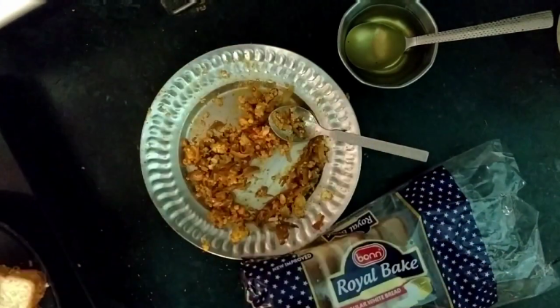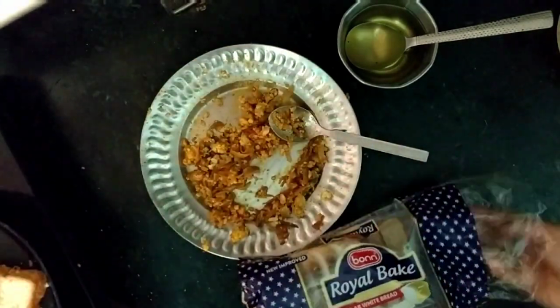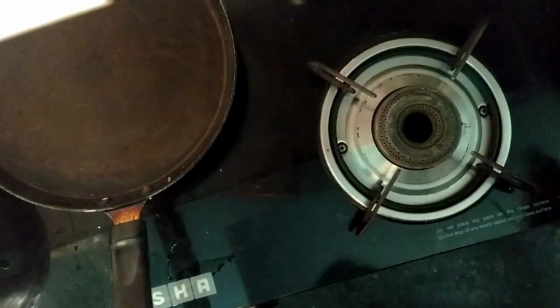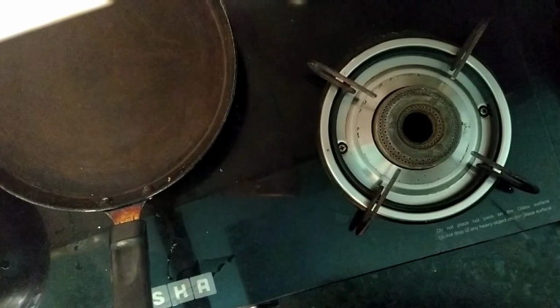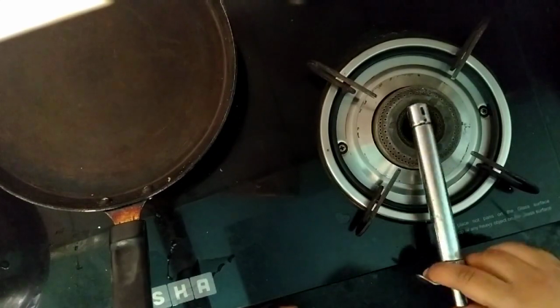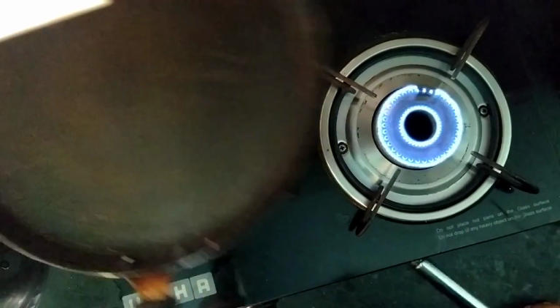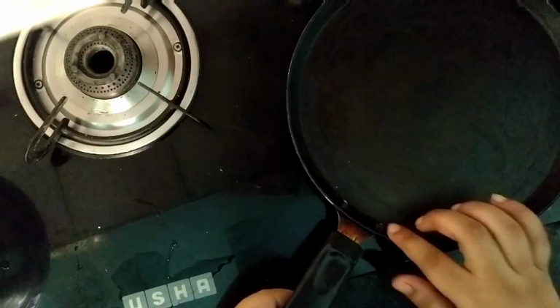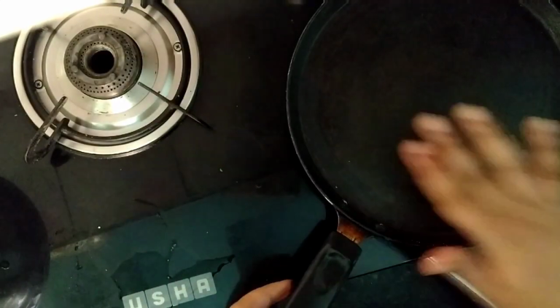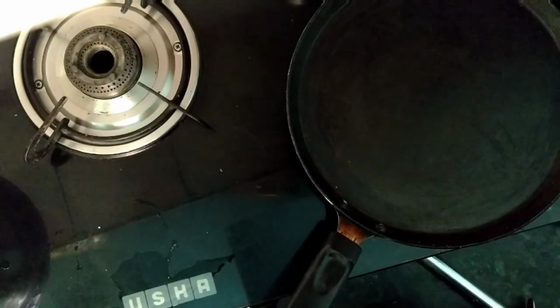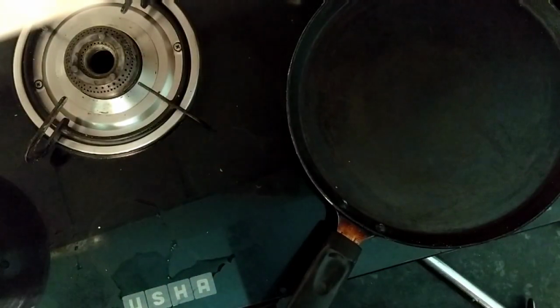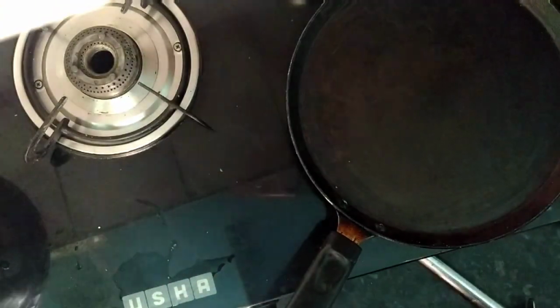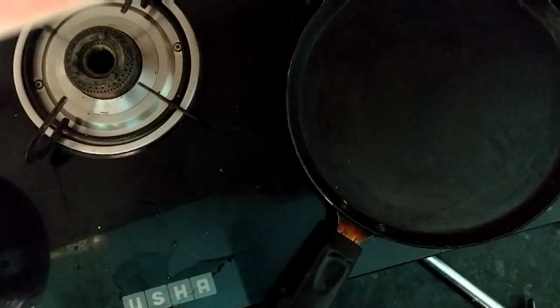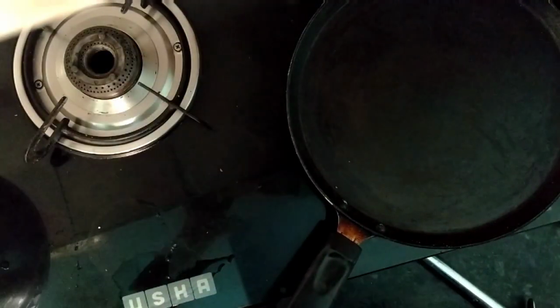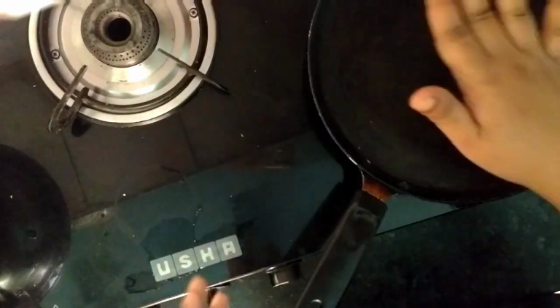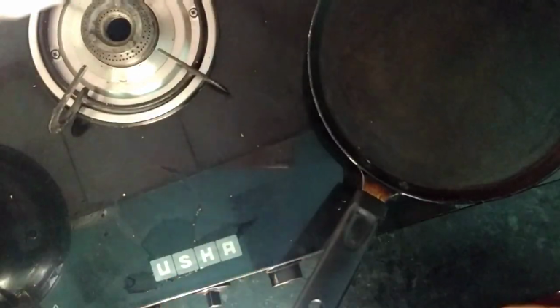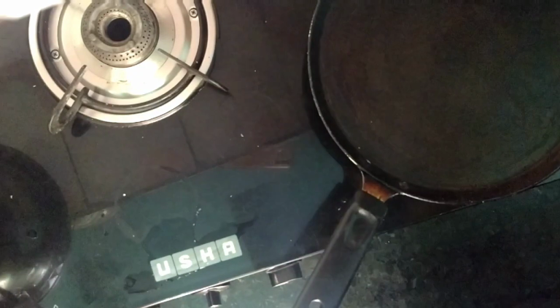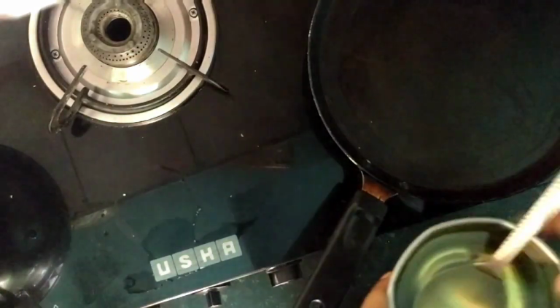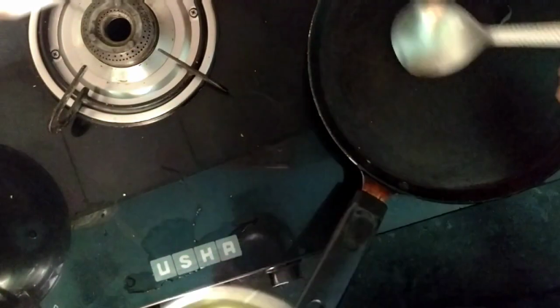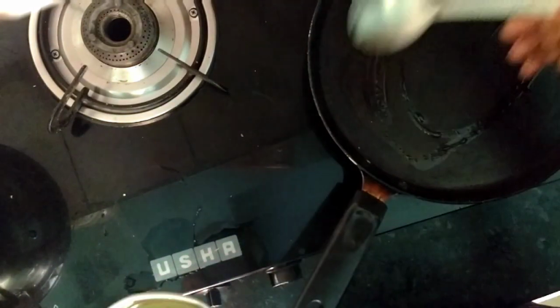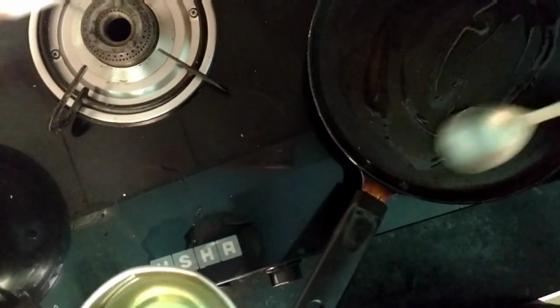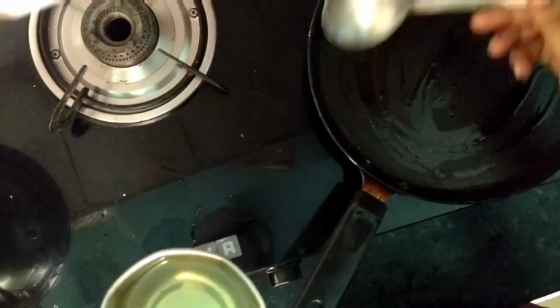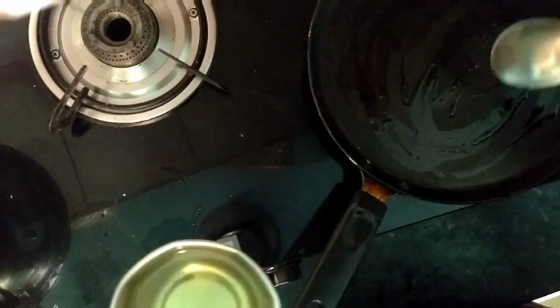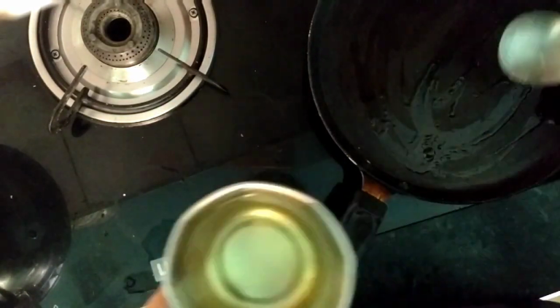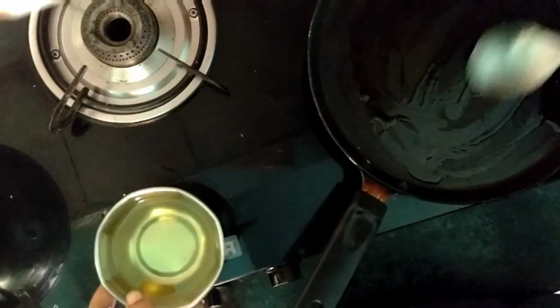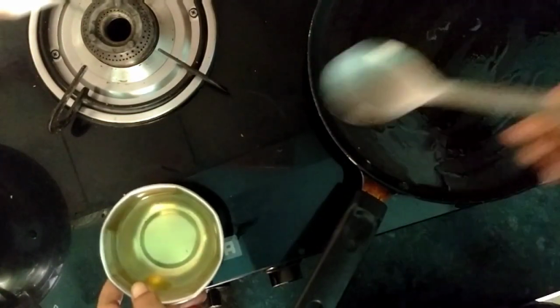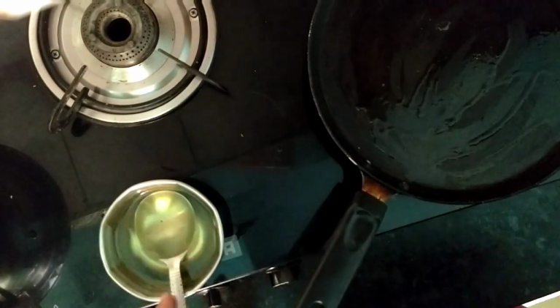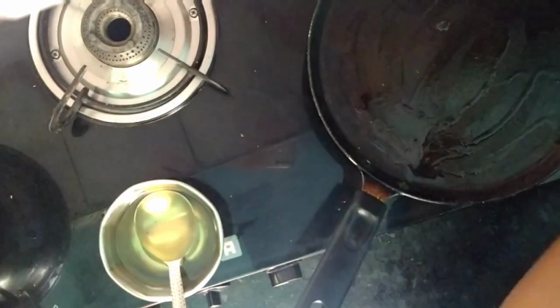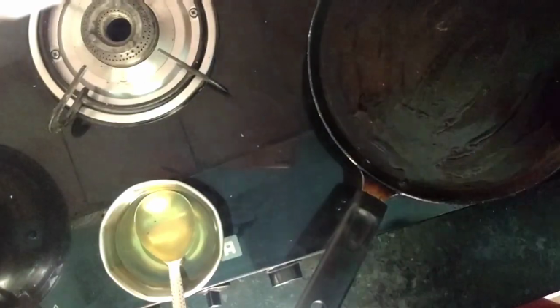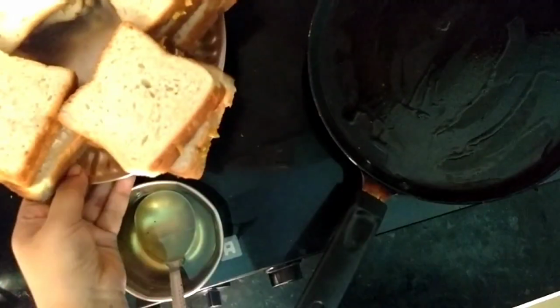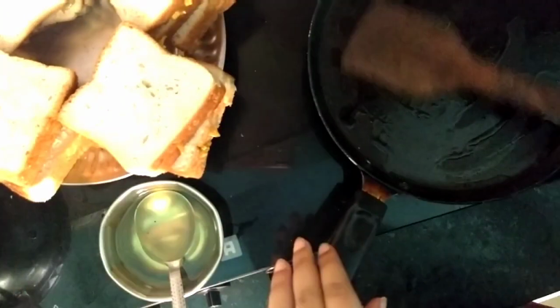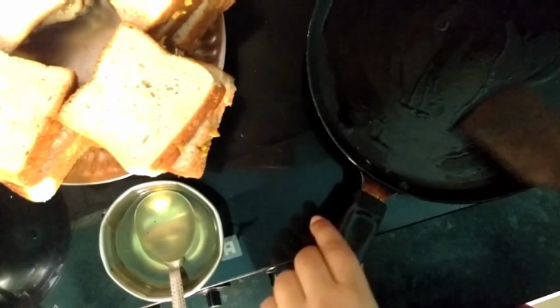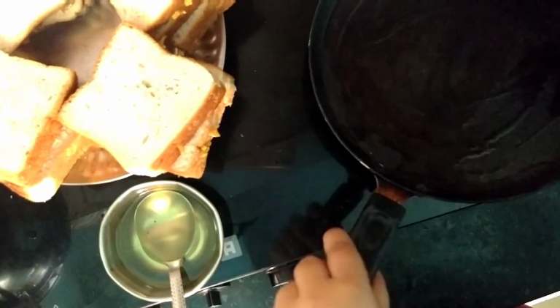Now we will take a non-stick pan and flame on it. We will spread the oil and then we will put the bread.